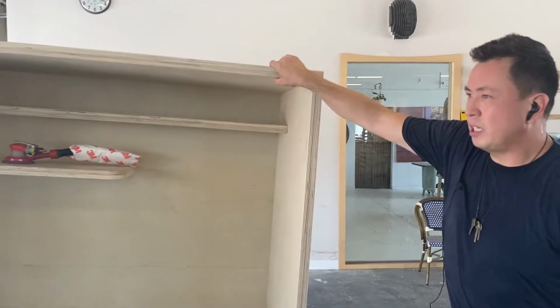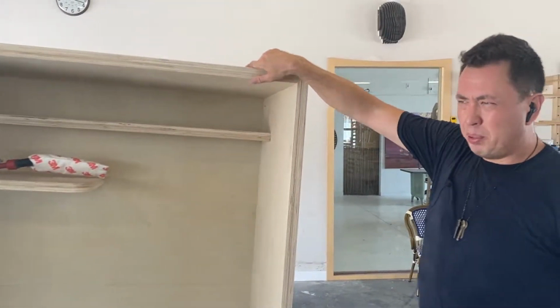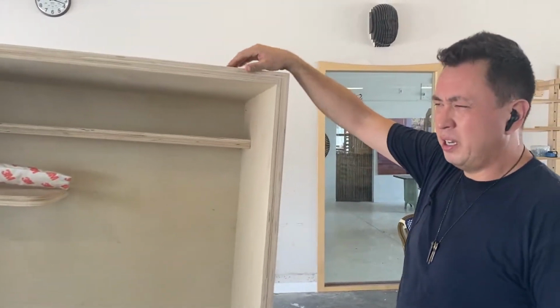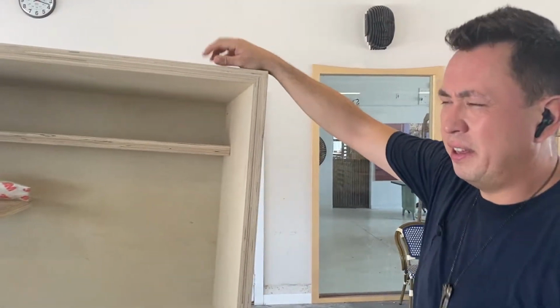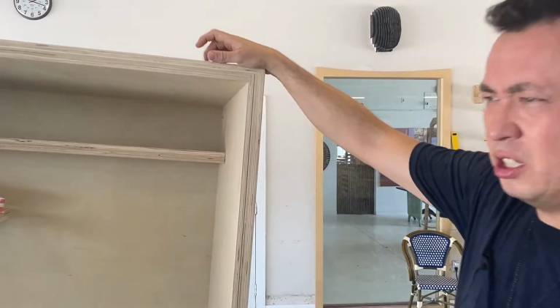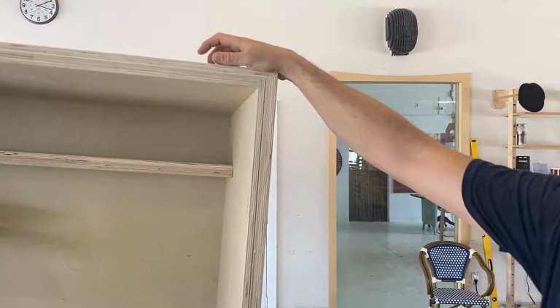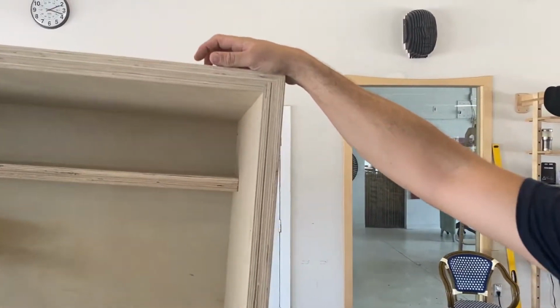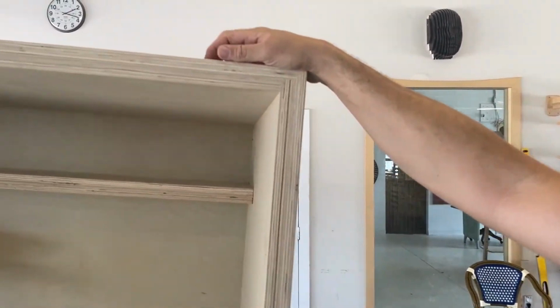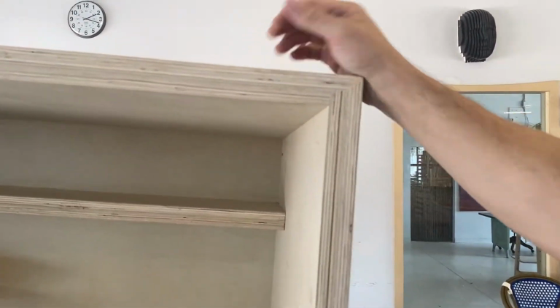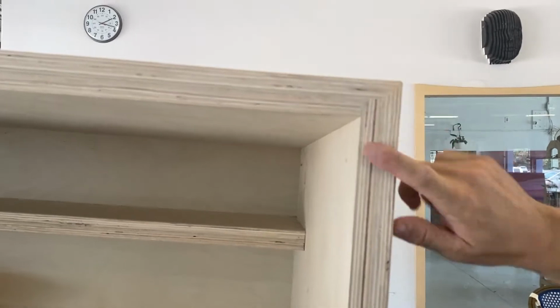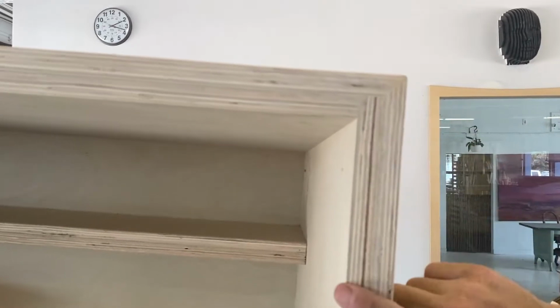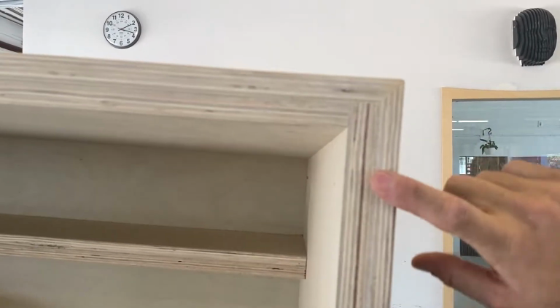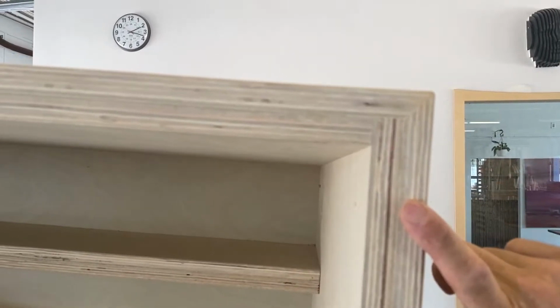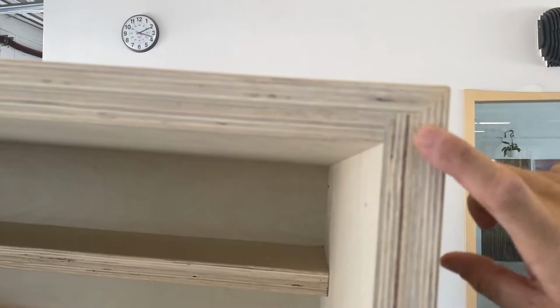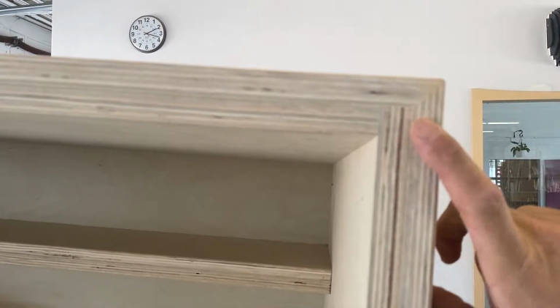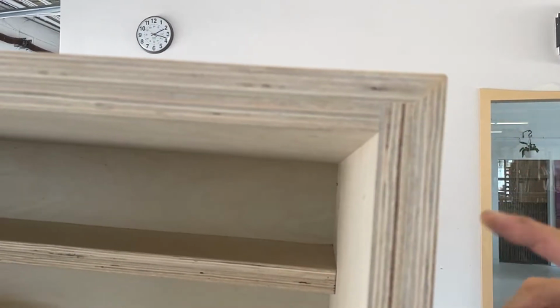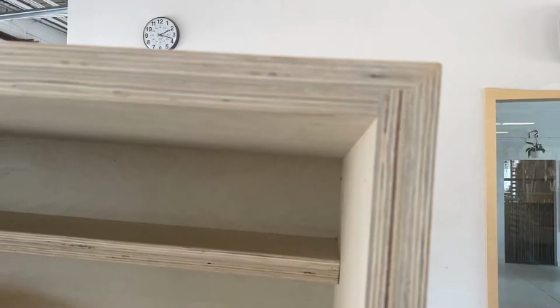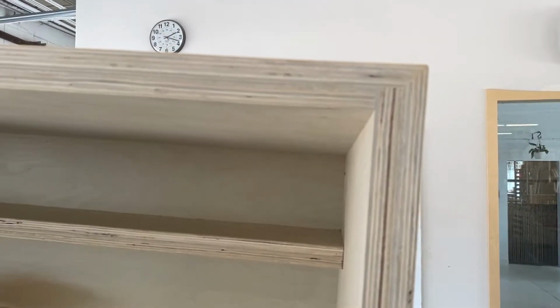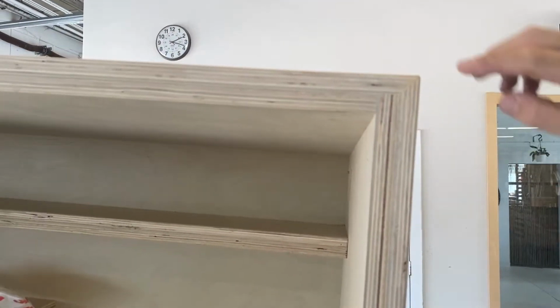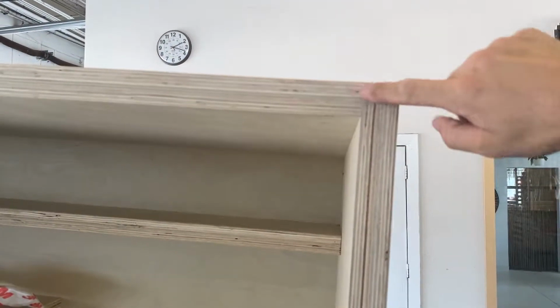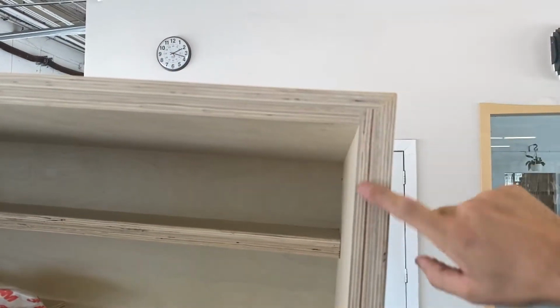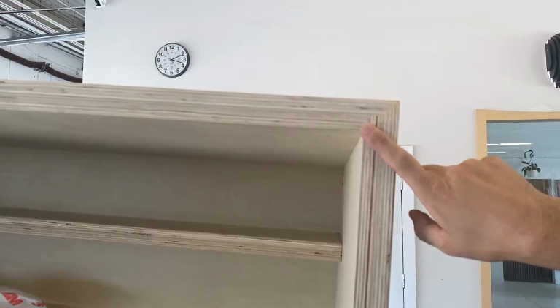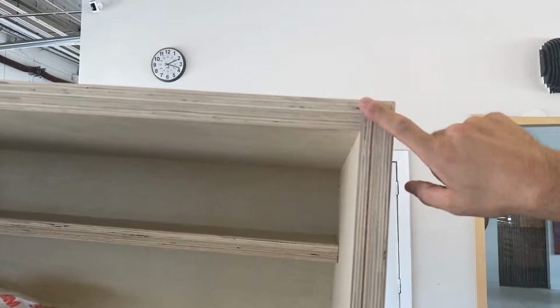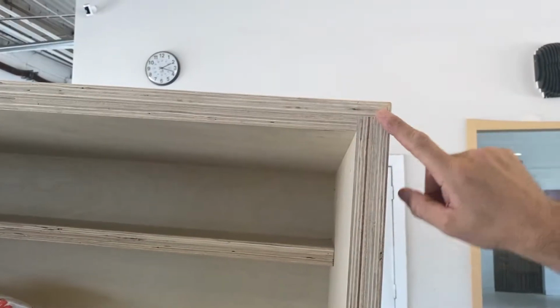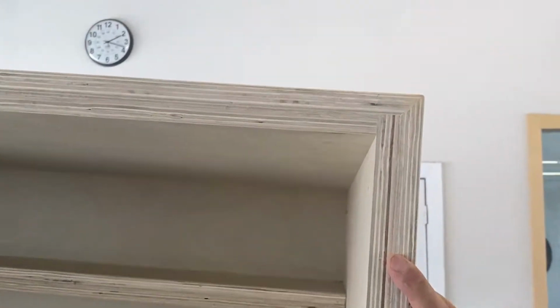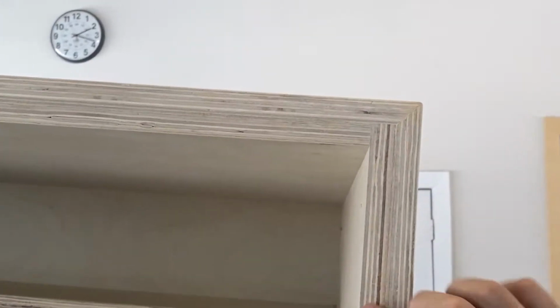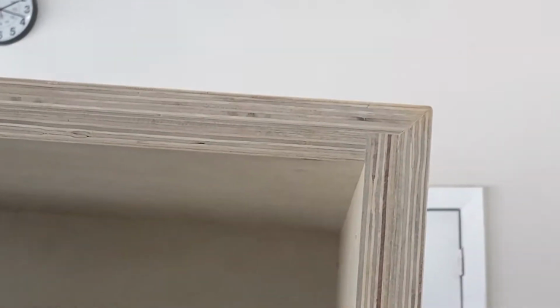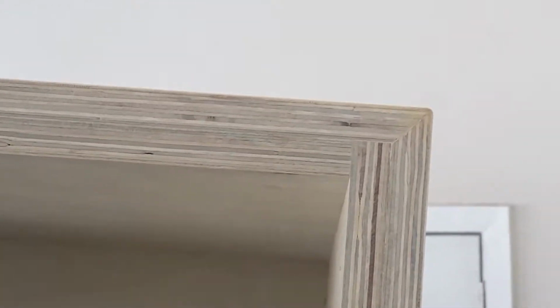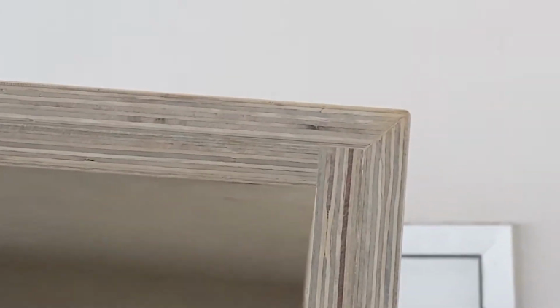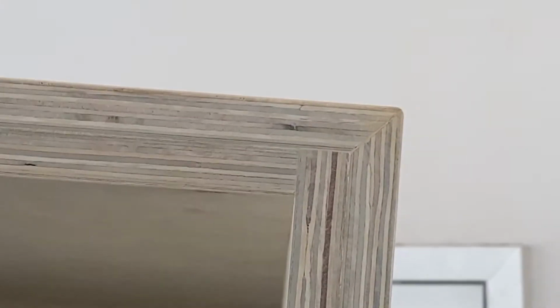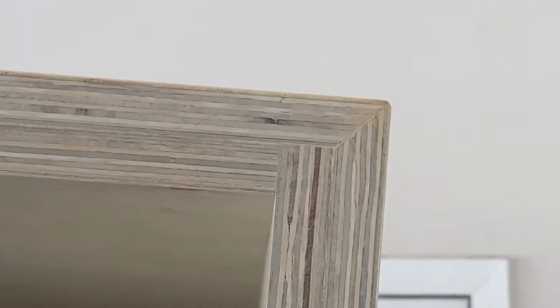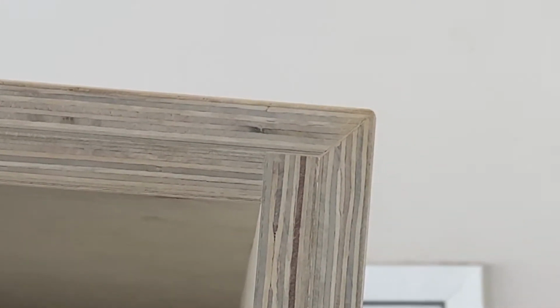So what I was trying to accomplish is doubled up — this is Baltic plywood — and I wanted to do a very, very strong joint, so I did a combination of a butt joint and a miter joint. Works really well with a big piece like this.